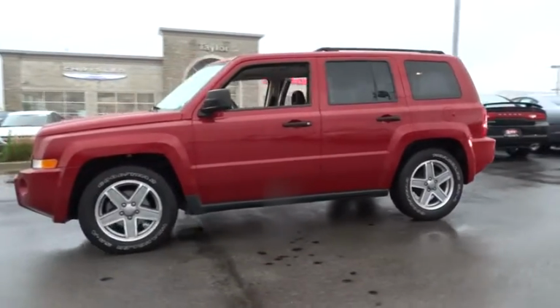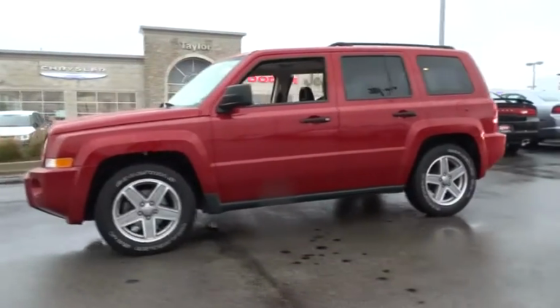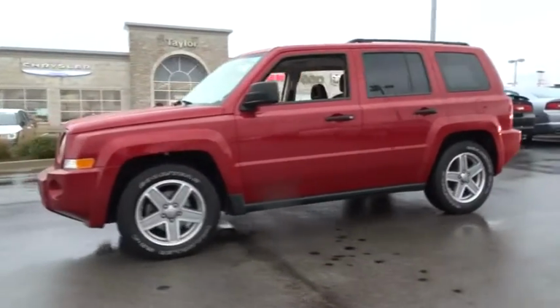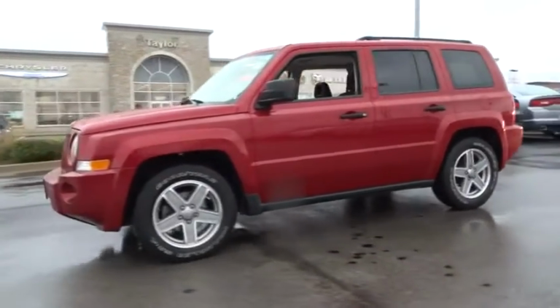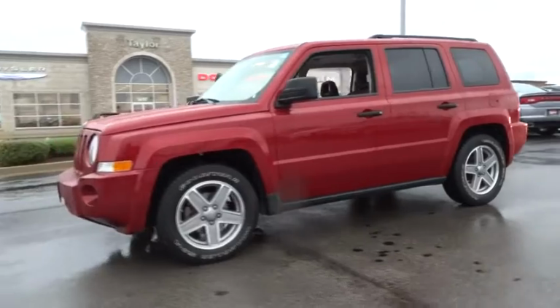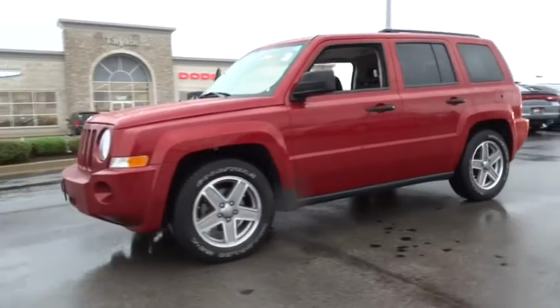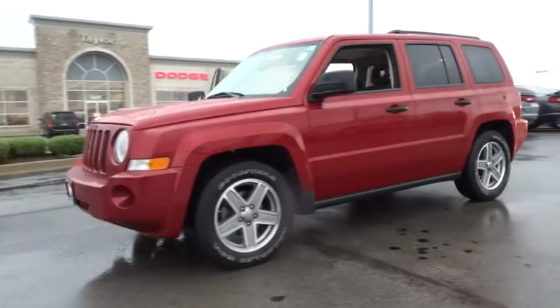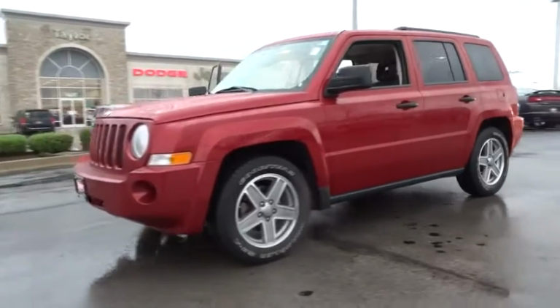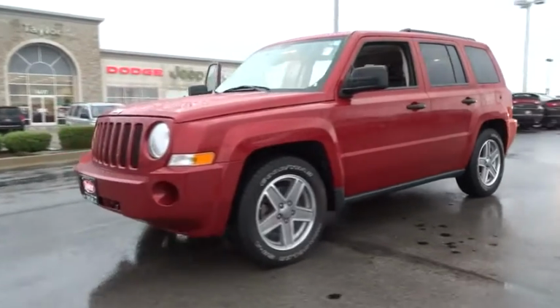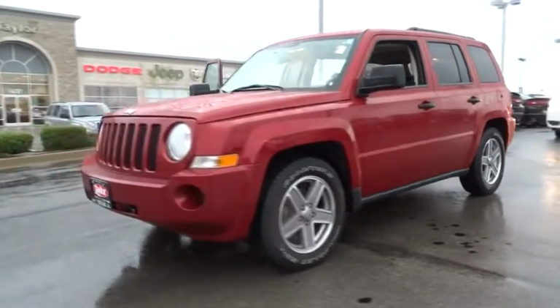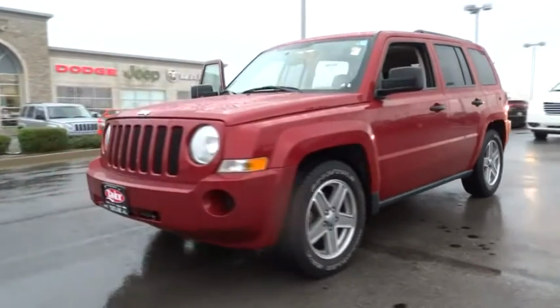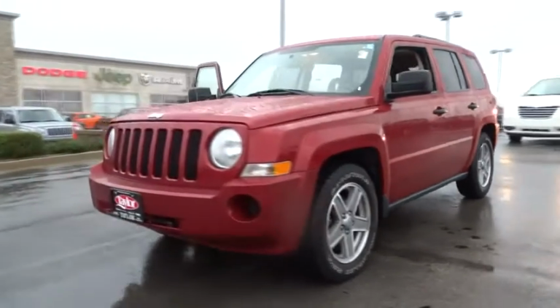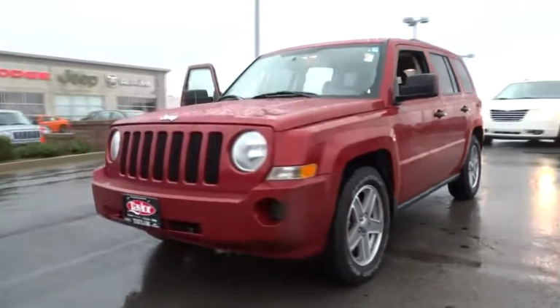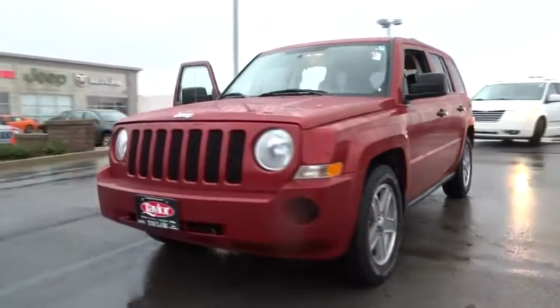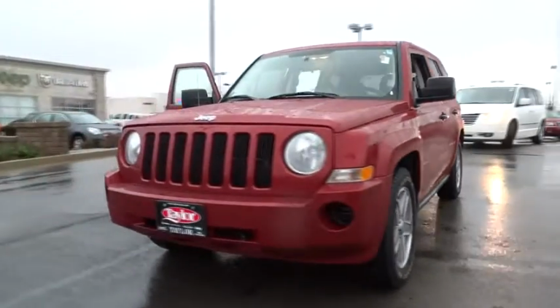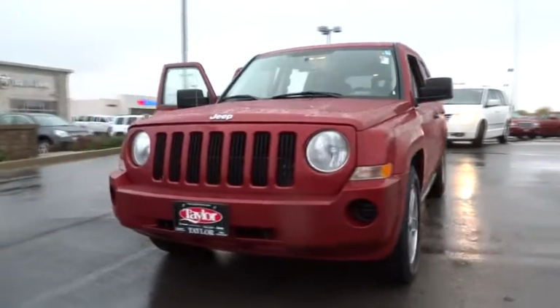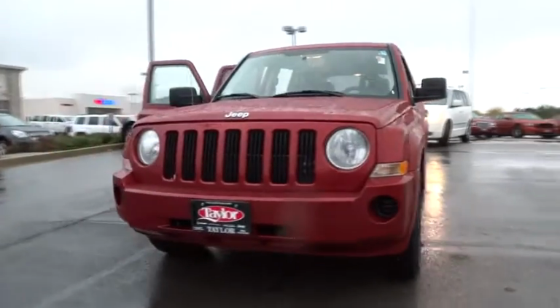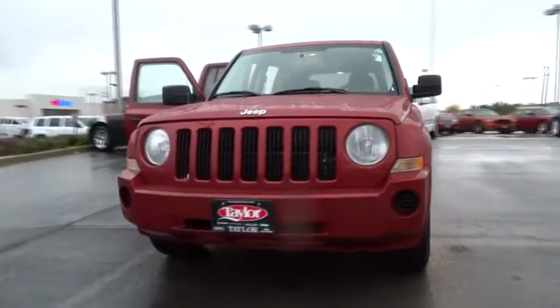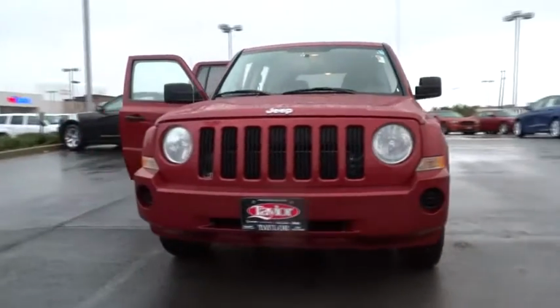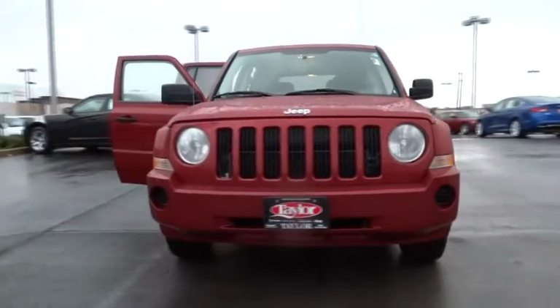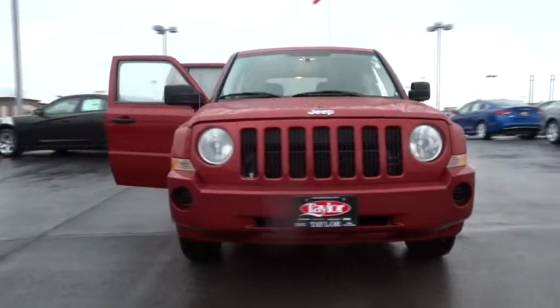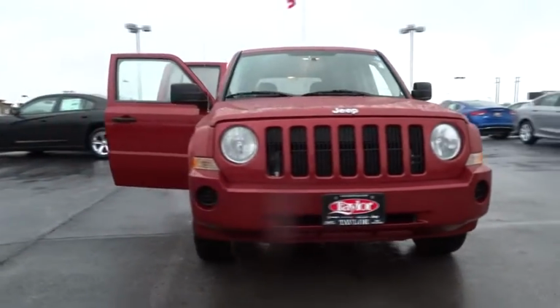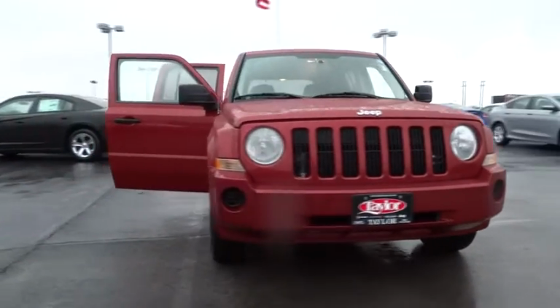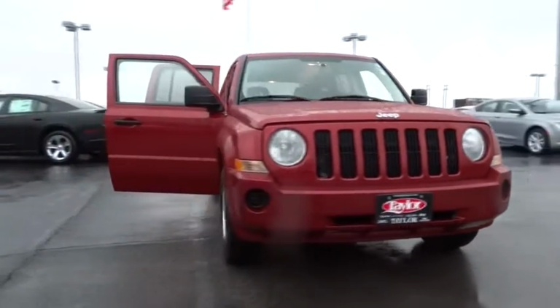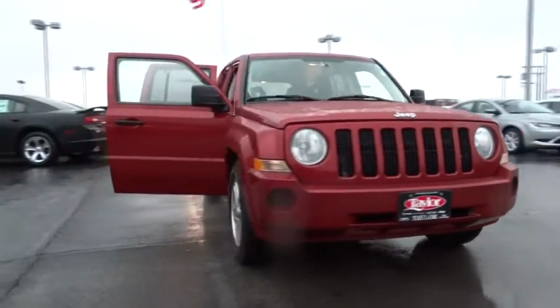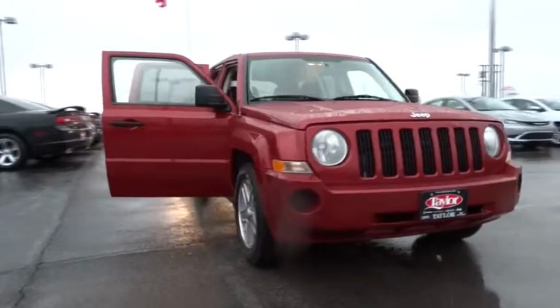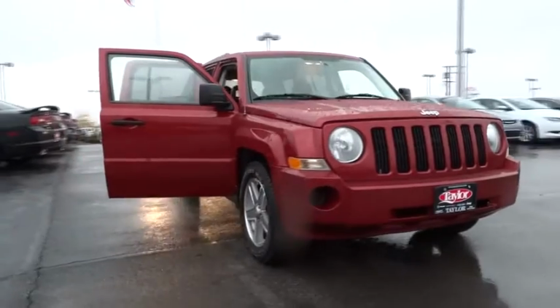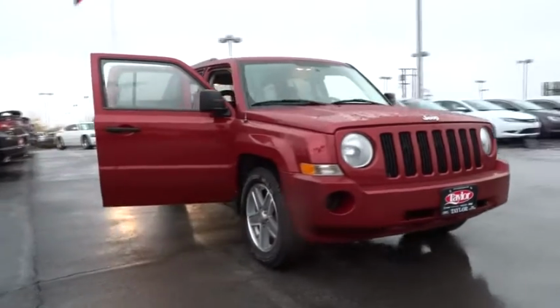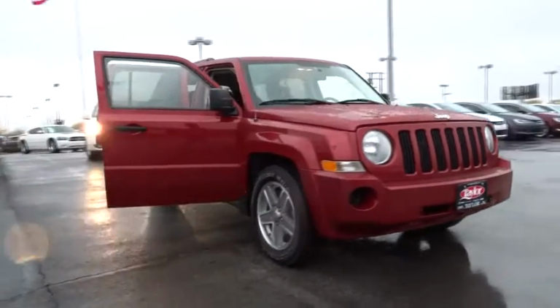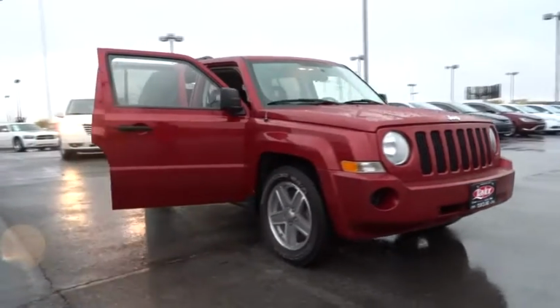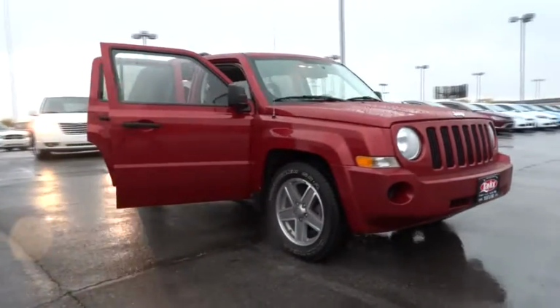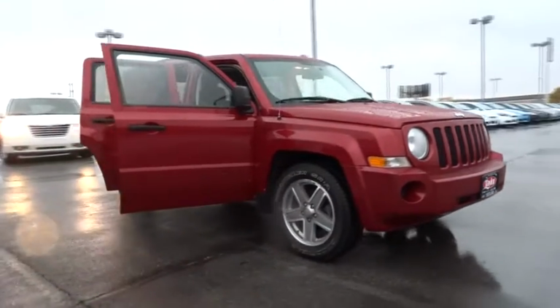The Patriot has plenty of room inside for any size family and is priced below $15,000. This vehicle has less than 75,000 miles.